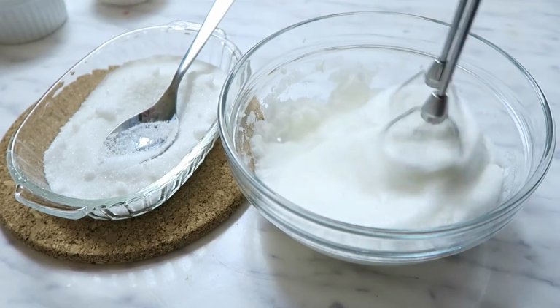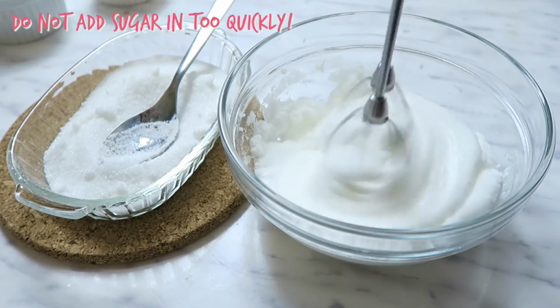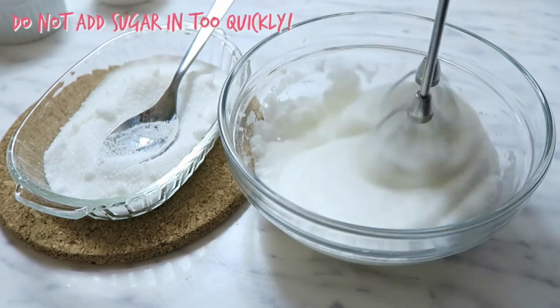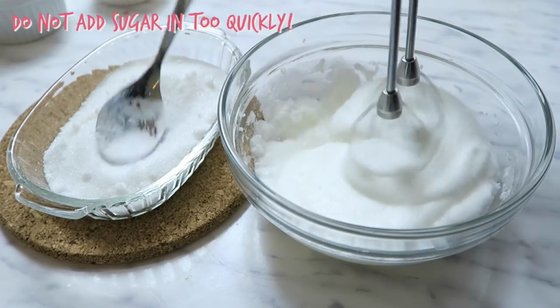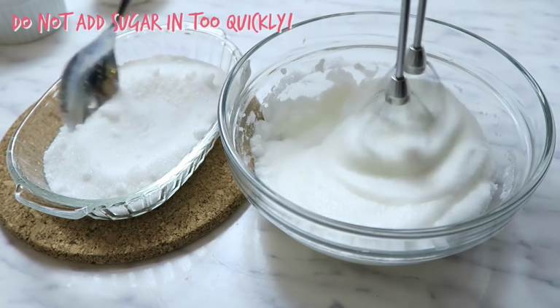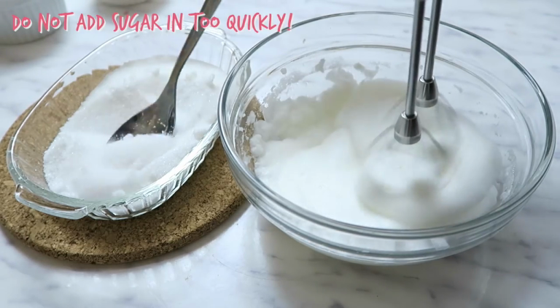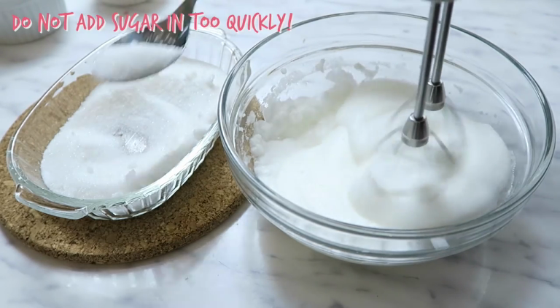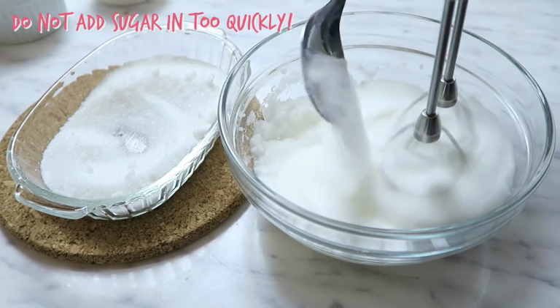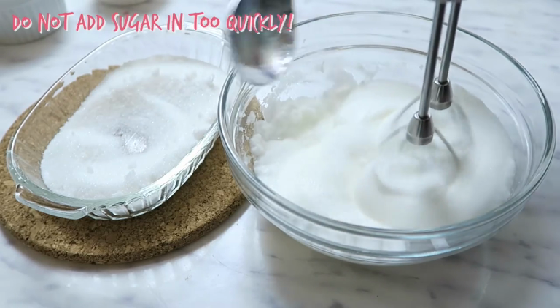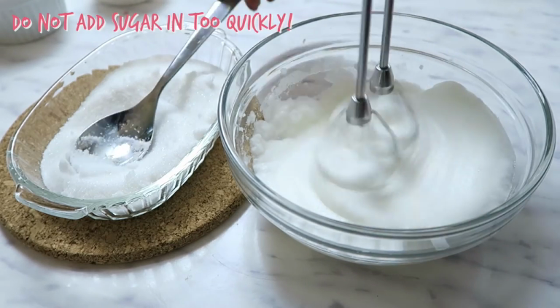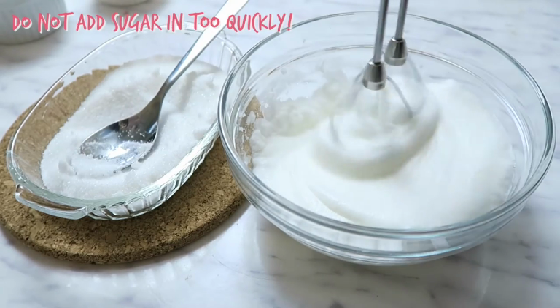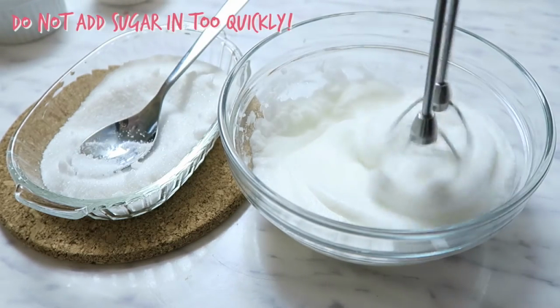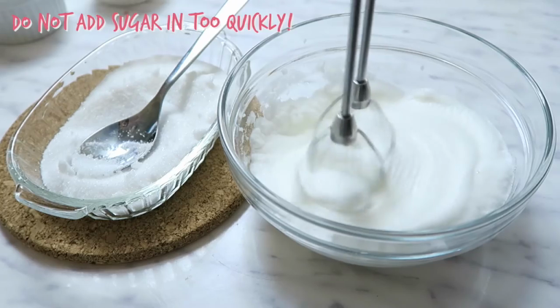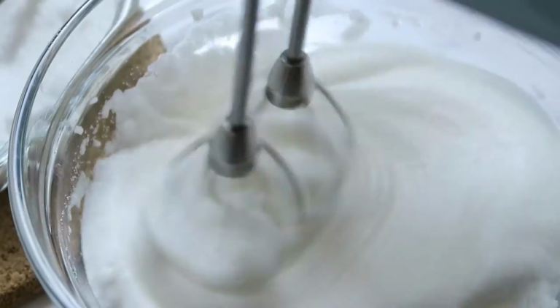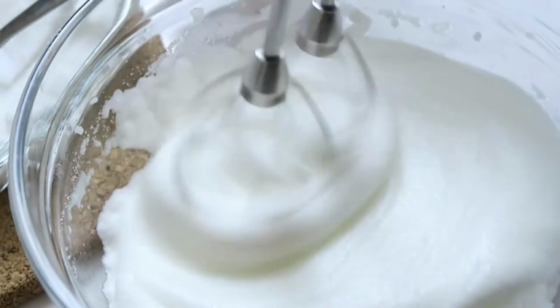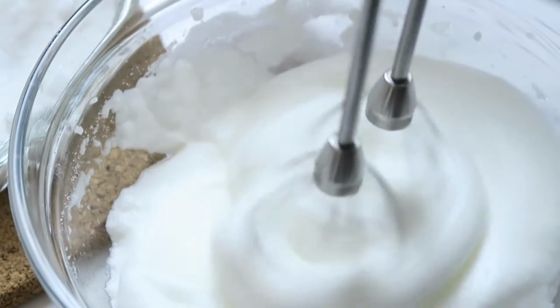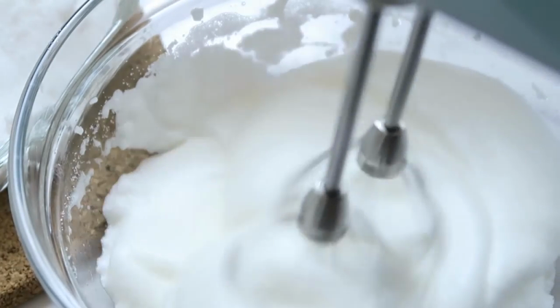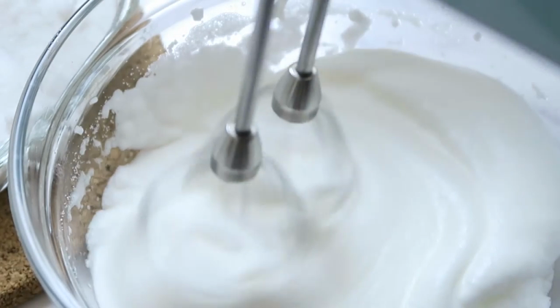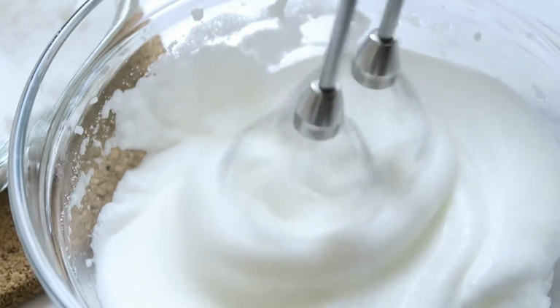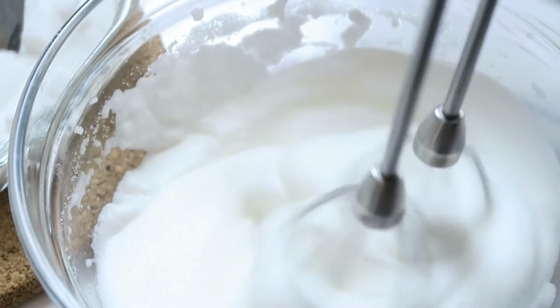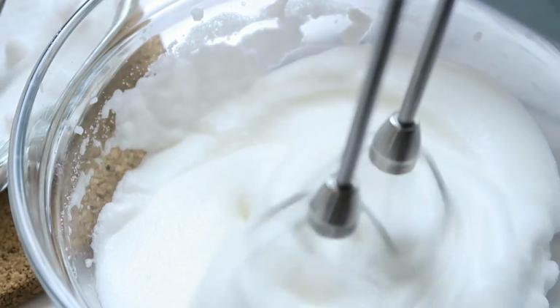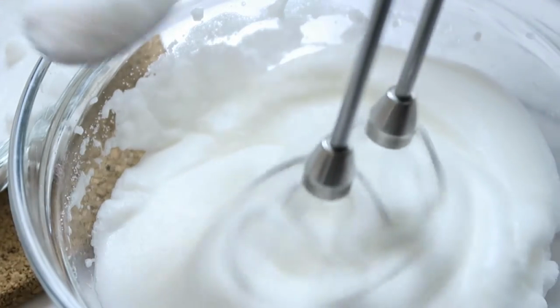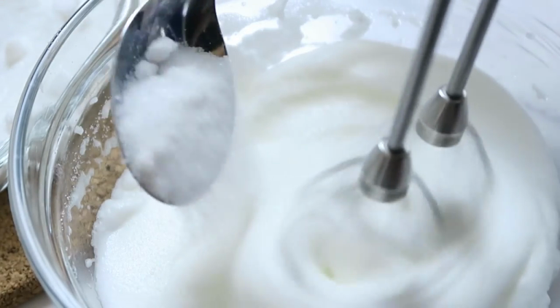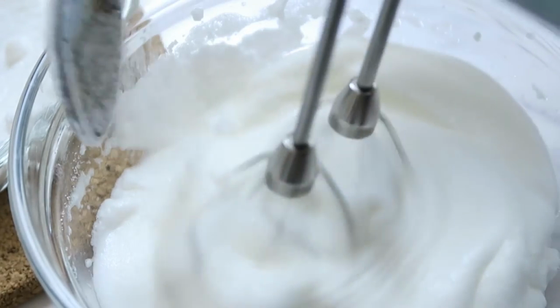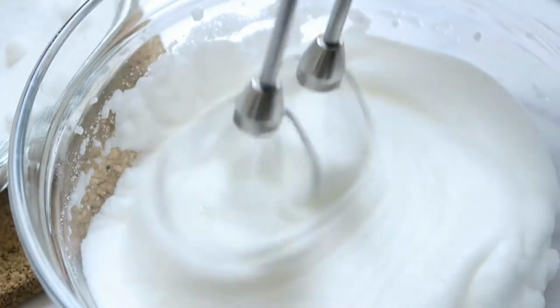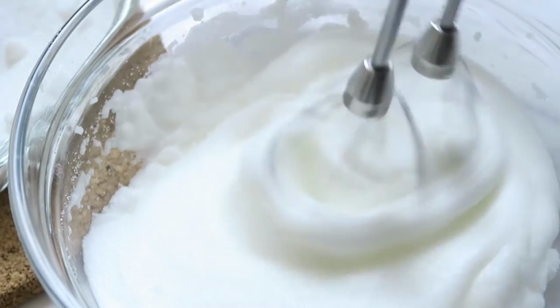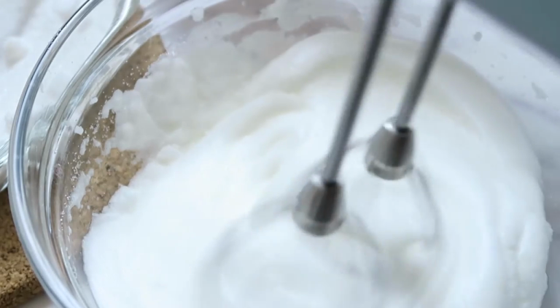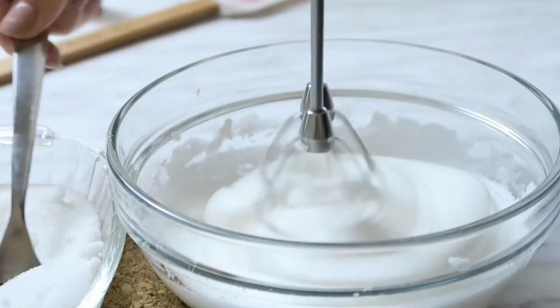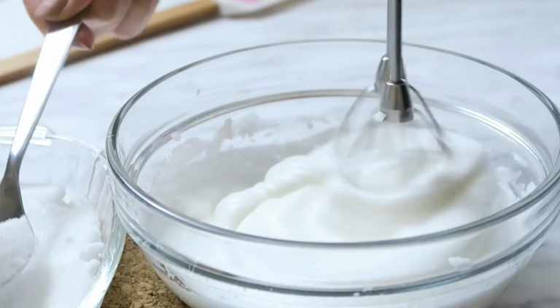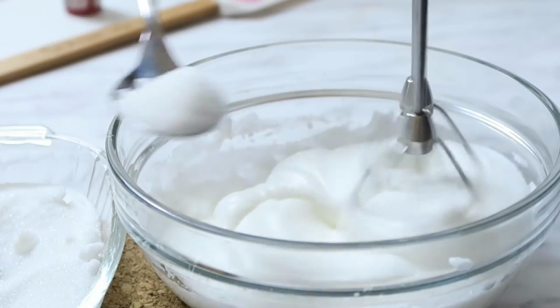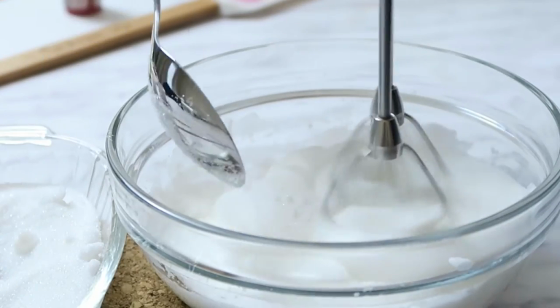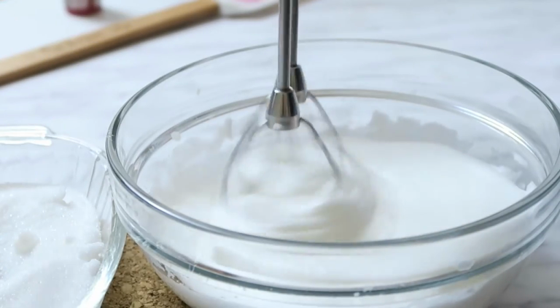If you add in the sugar too quickly your egg whites will be deflated, so you want to make sure you take this step slowly. After adding in a tablespoon, make sure the sugar is fully beaten into the egg whites before you add in another.